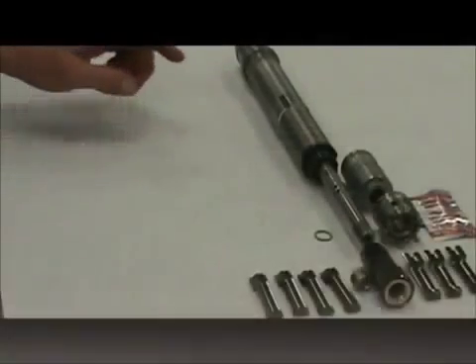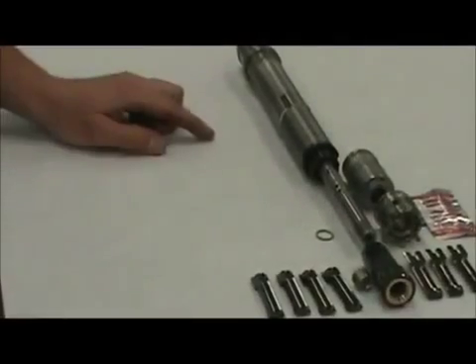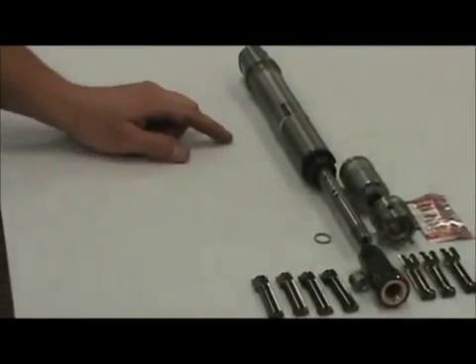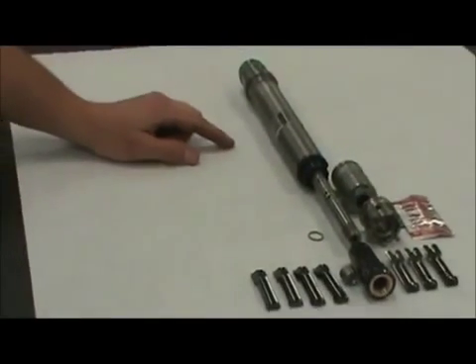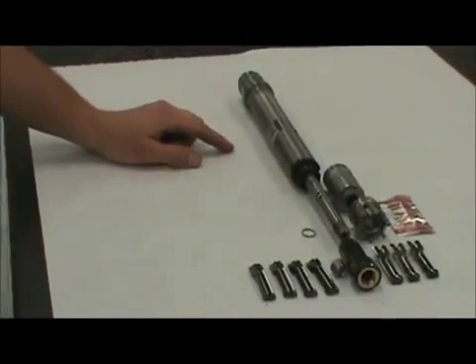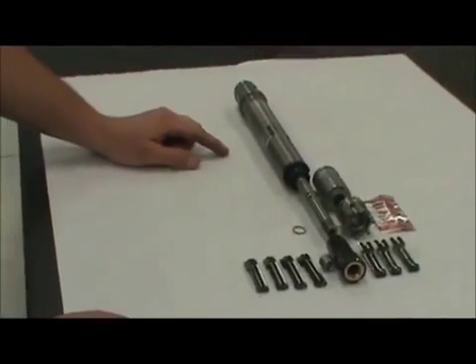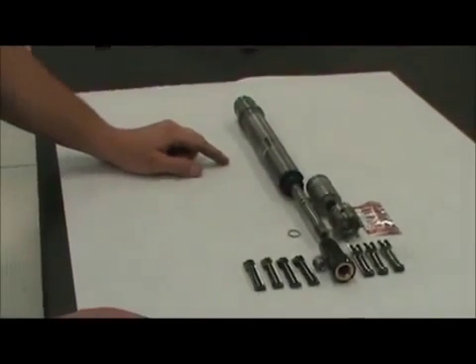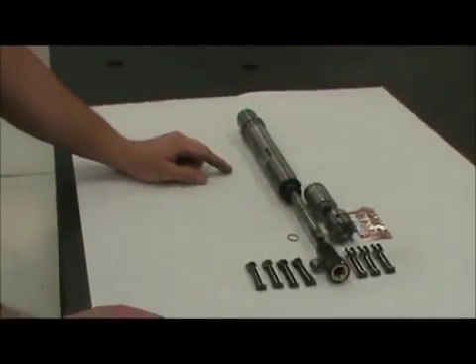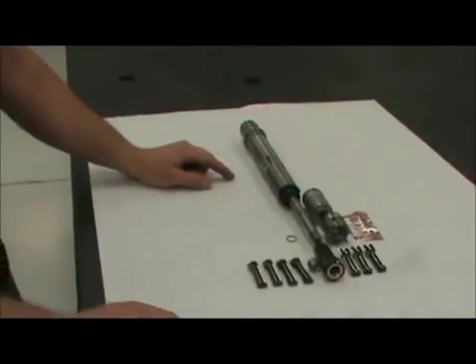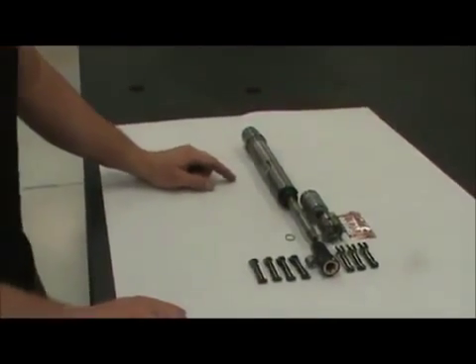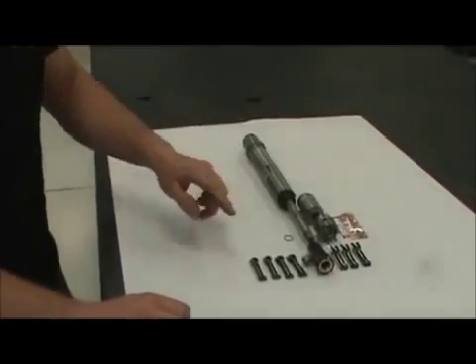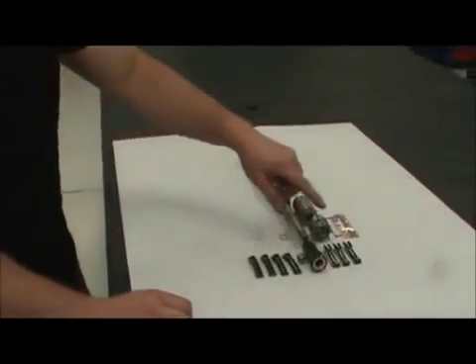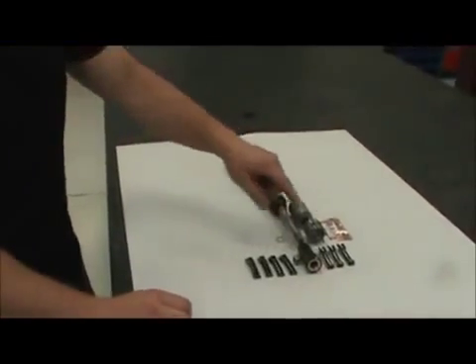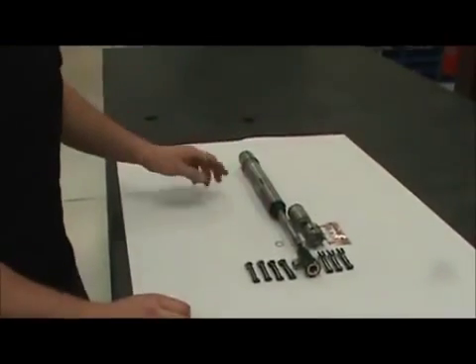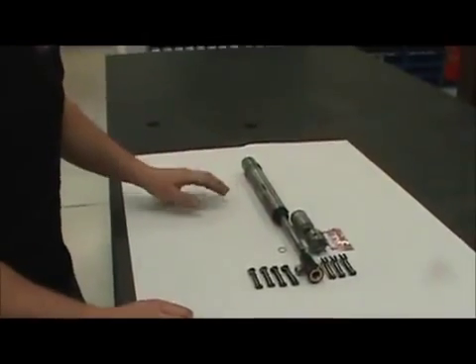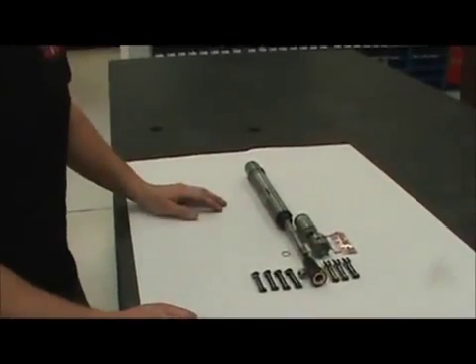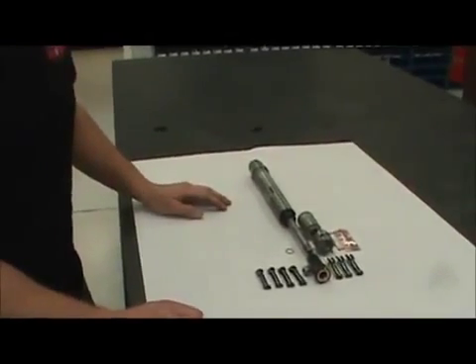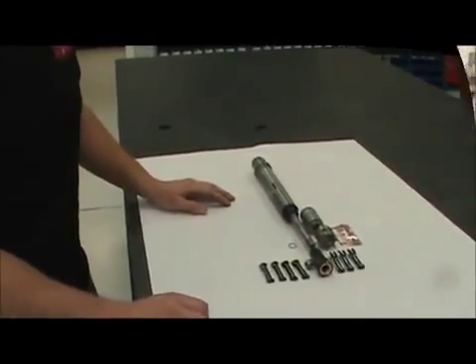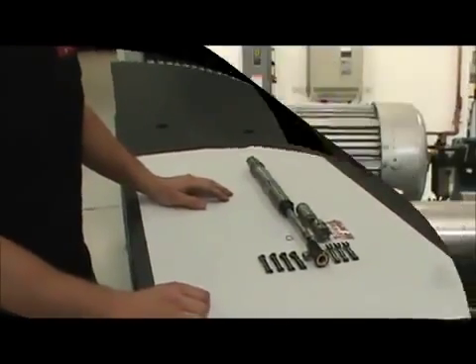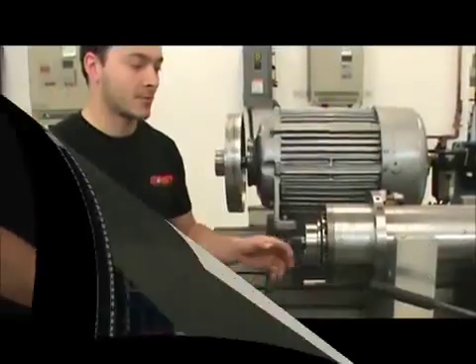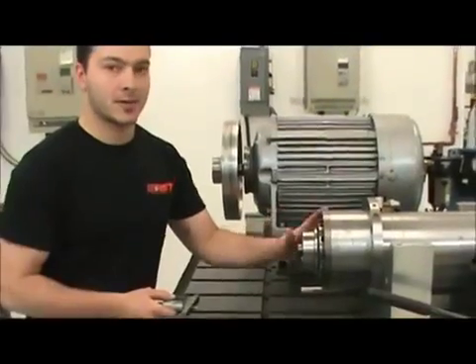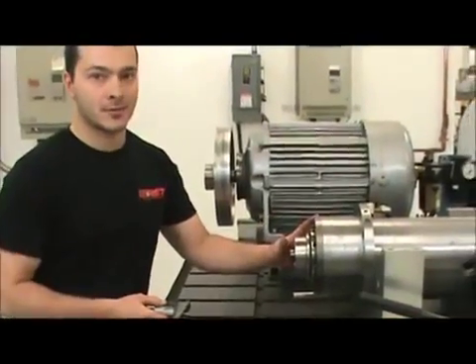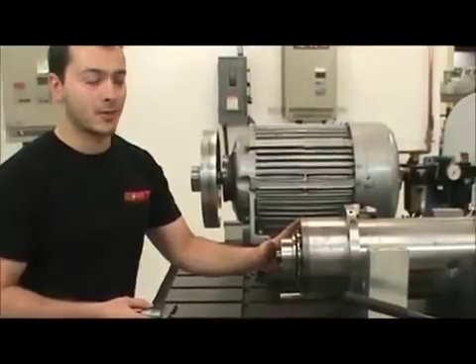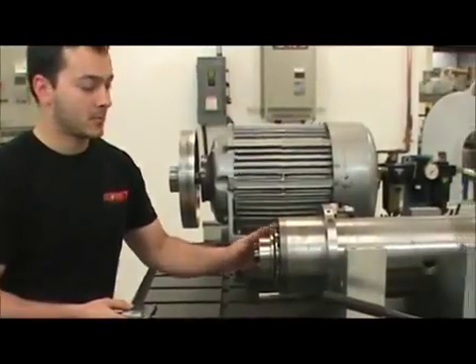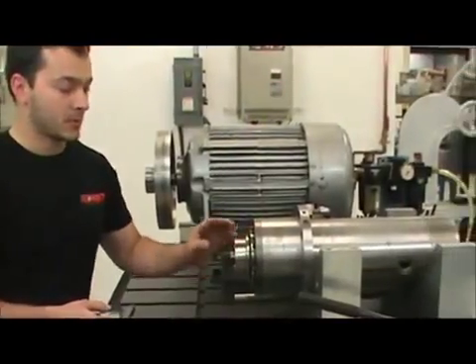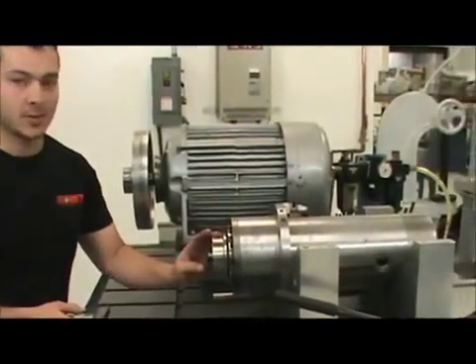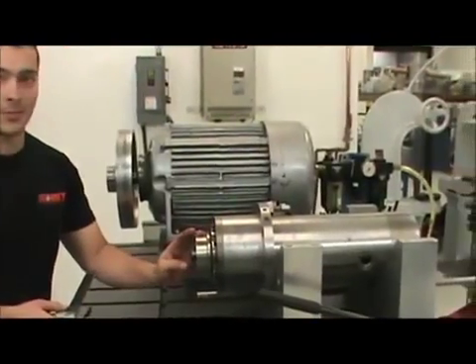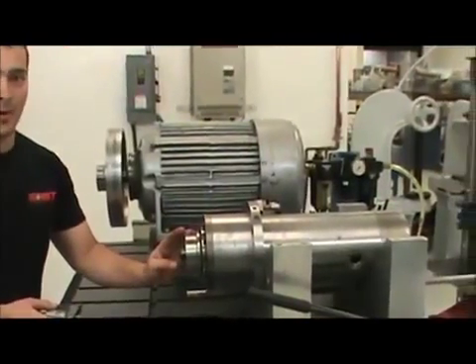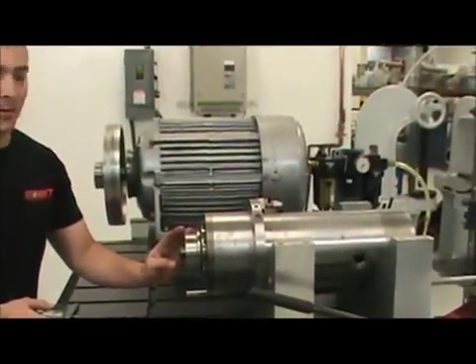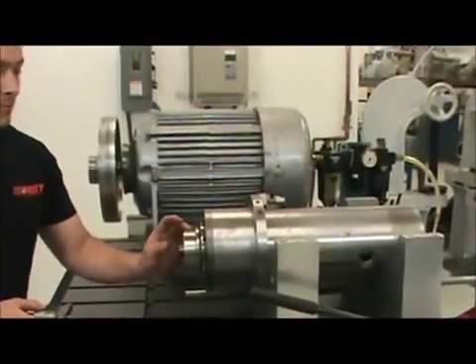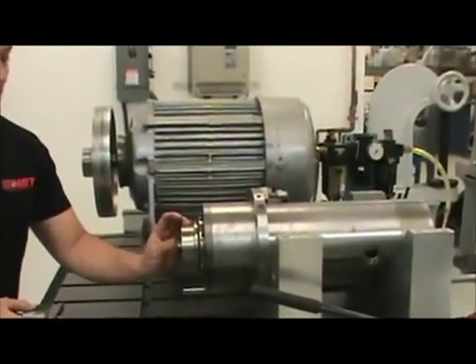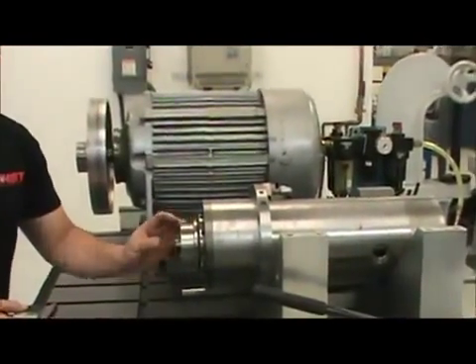Here we have an OTT clamping system with a brand new gripper. I'm going to be installing this in a Franz Kessler spindle. This is the Franz Kessler spindle with the OTT drawbar installed with the clamping unit.